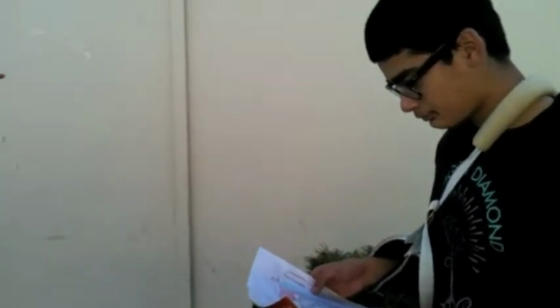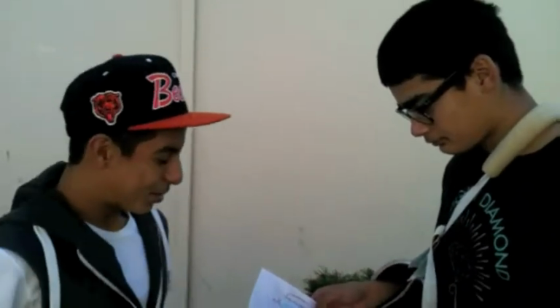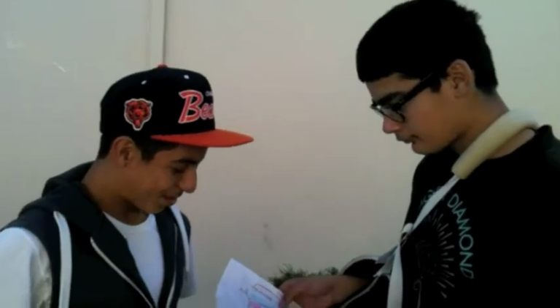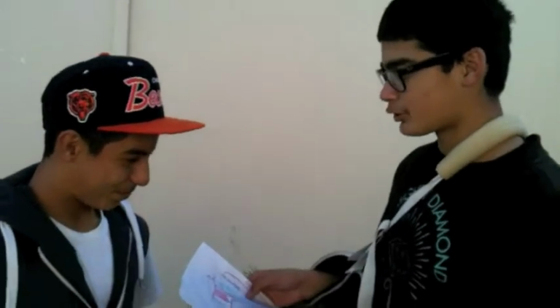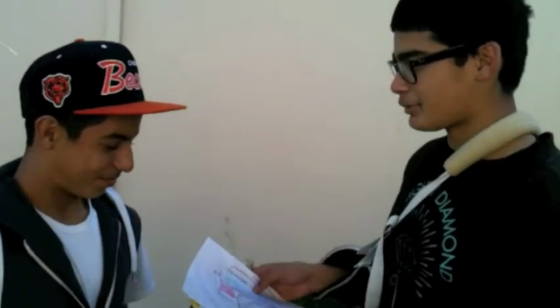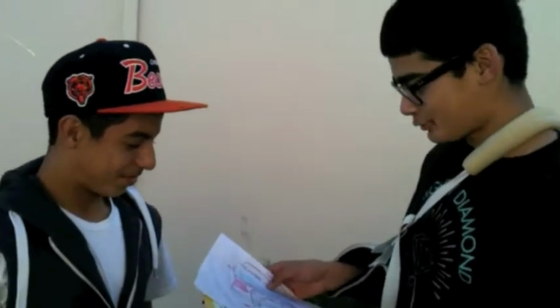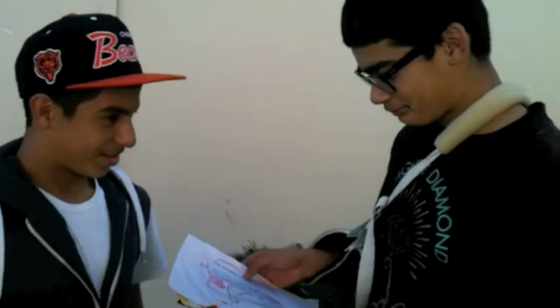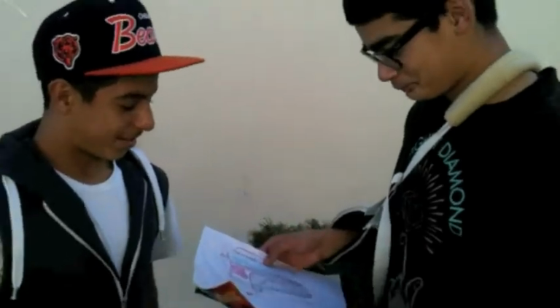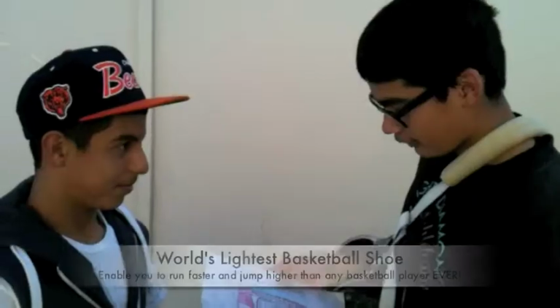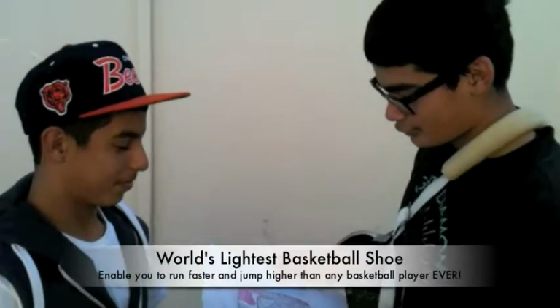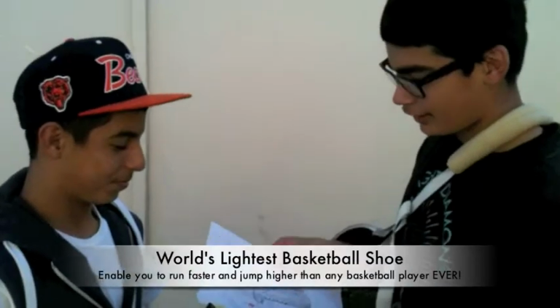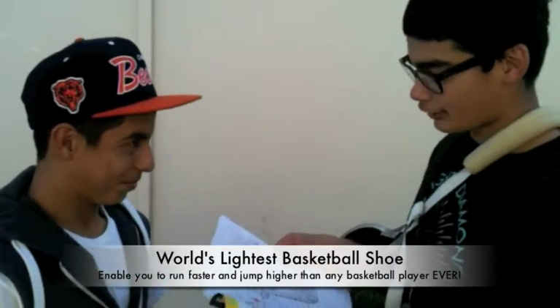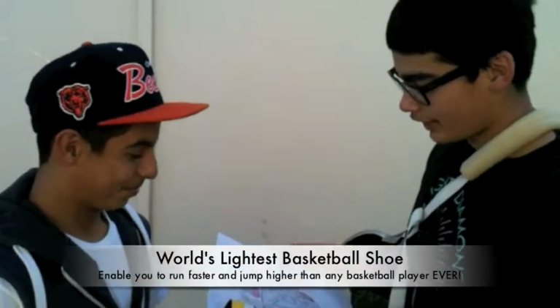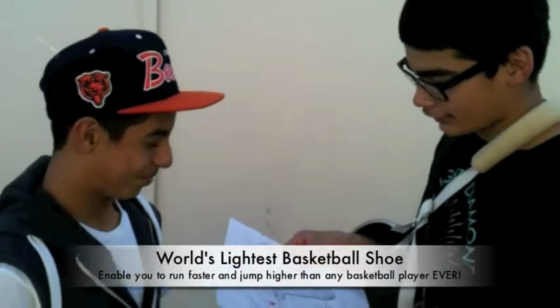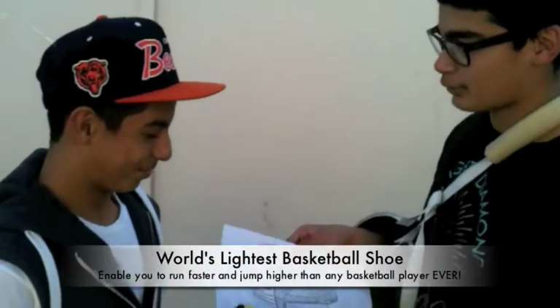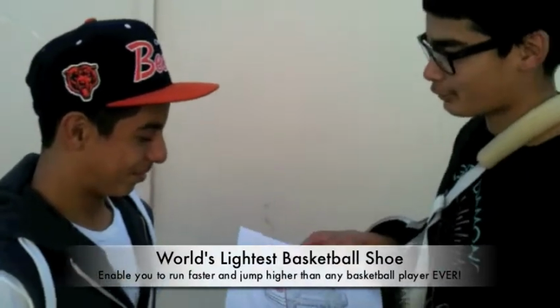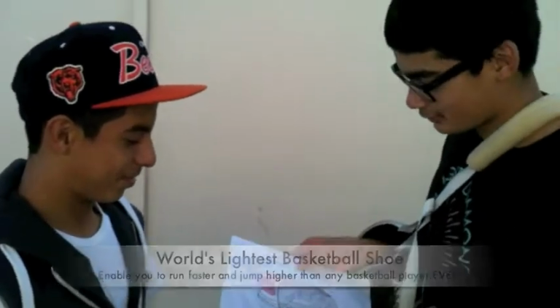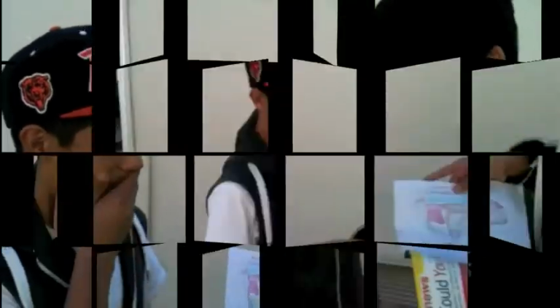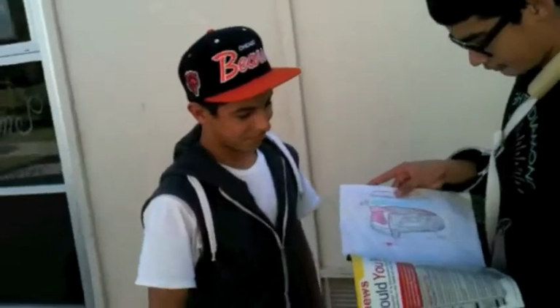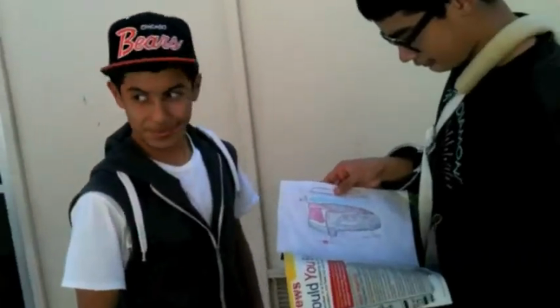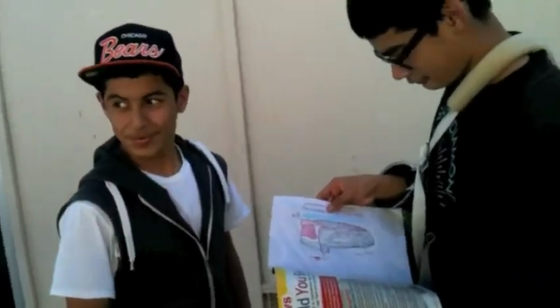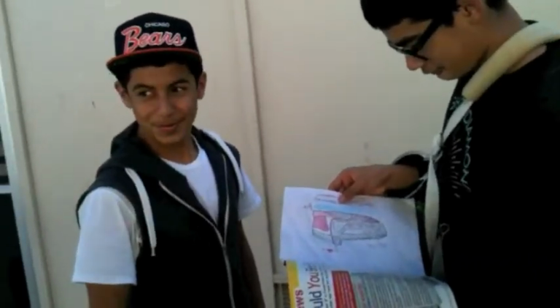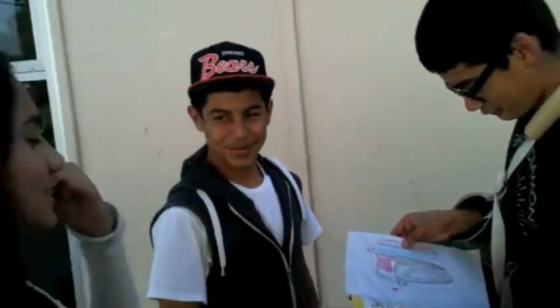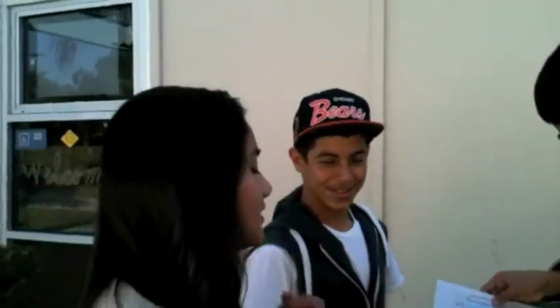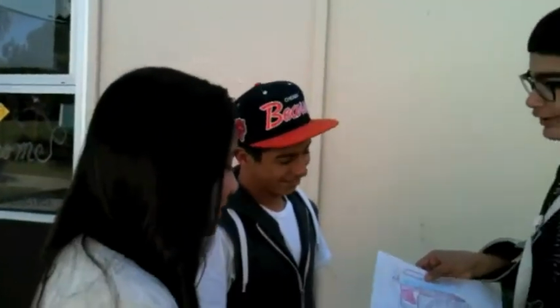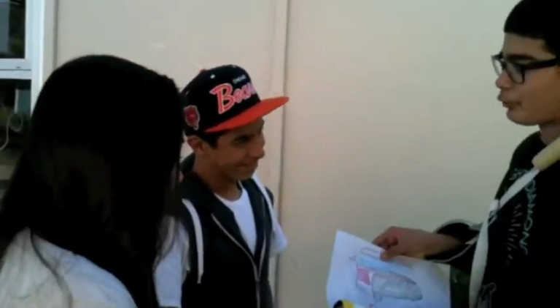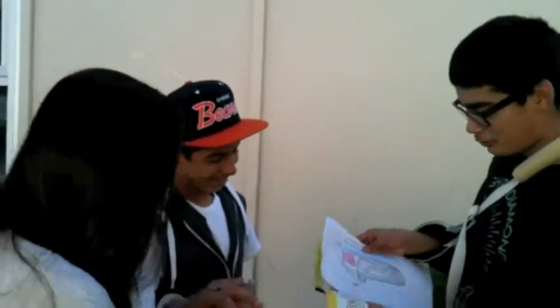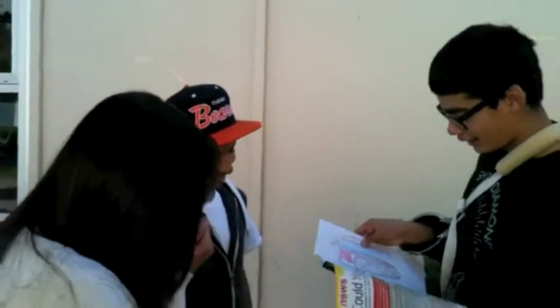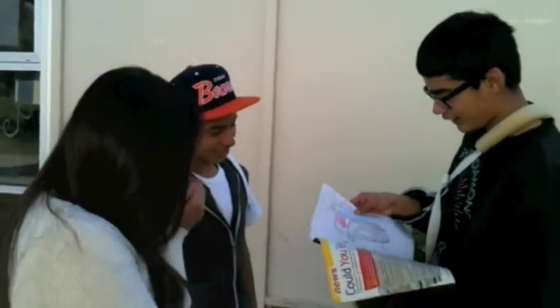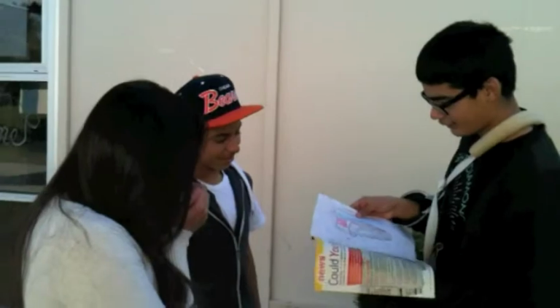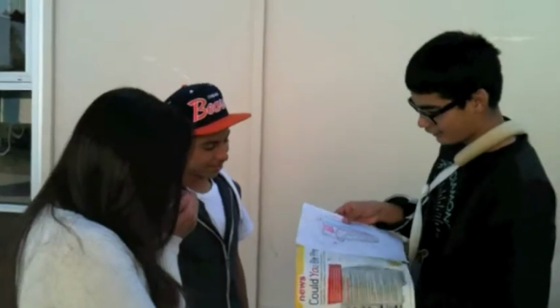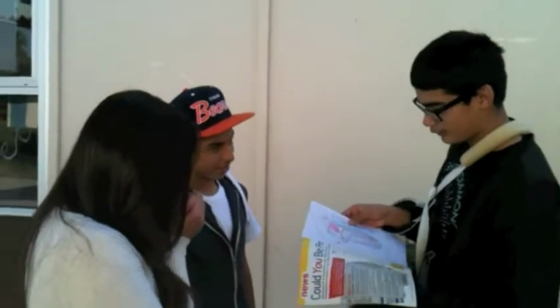Hey Jago, what are you looking at? The world's lightest basketball shoes. They make you jump higher and run faster than any basketball player in the world. They come in orange, black, red, and blue.